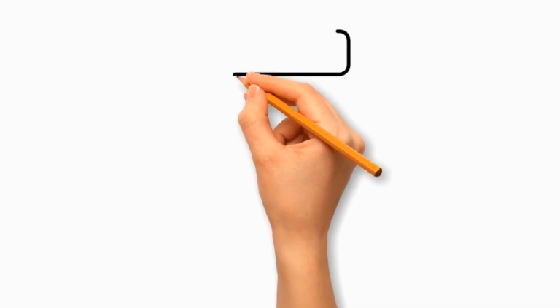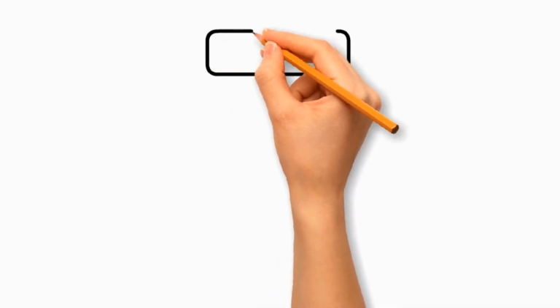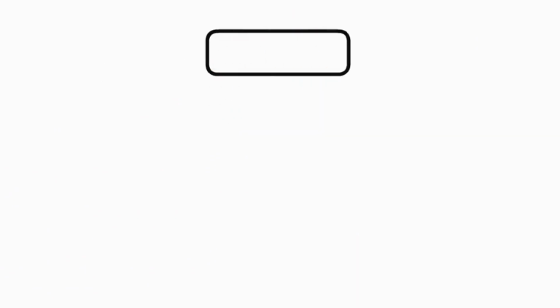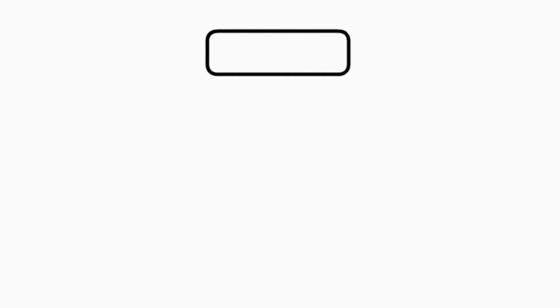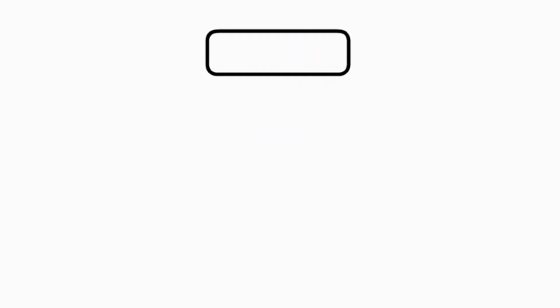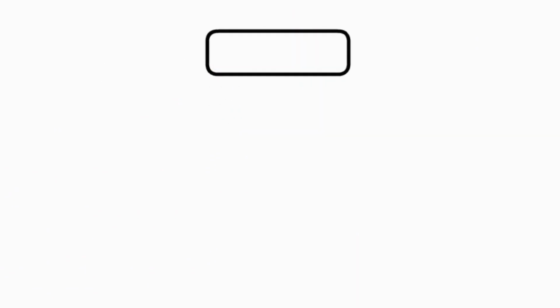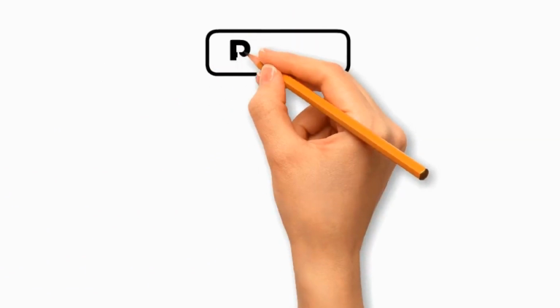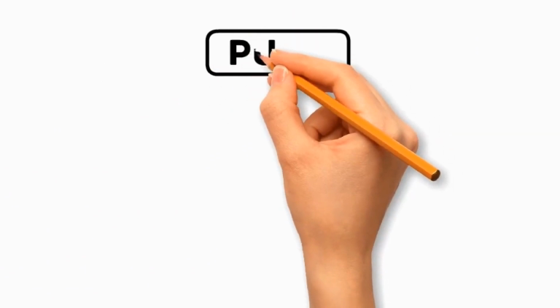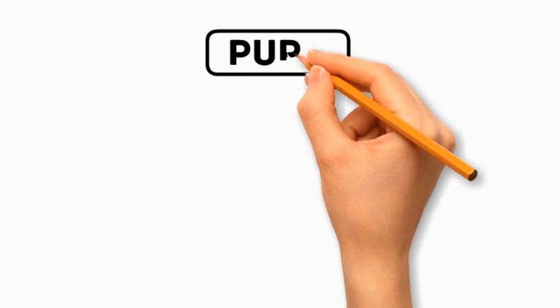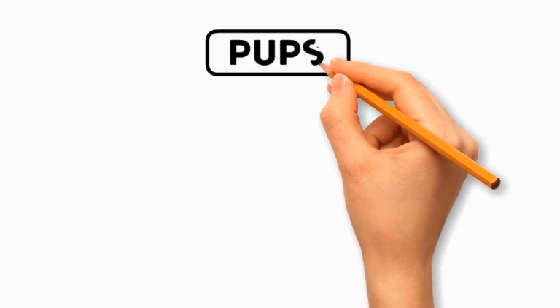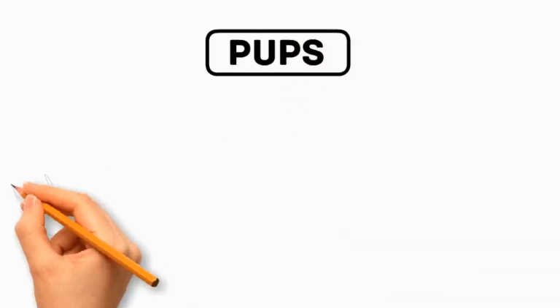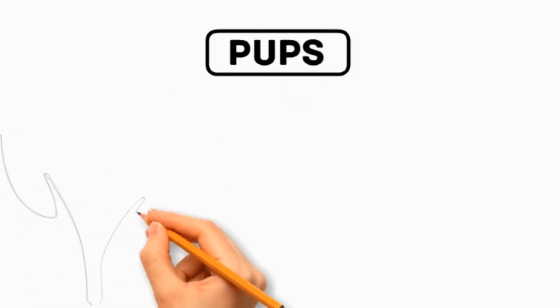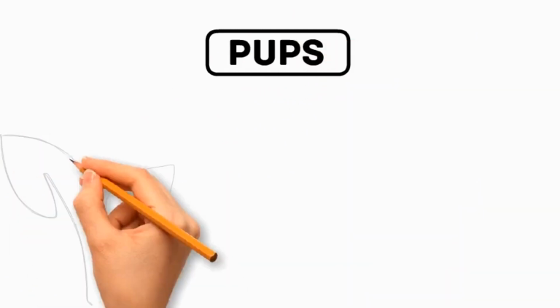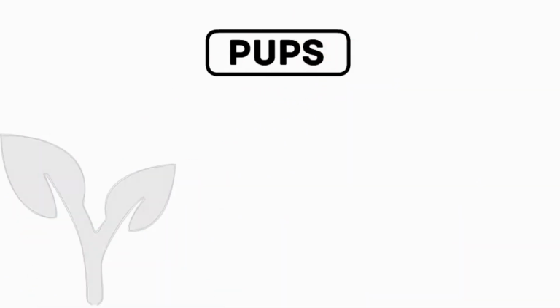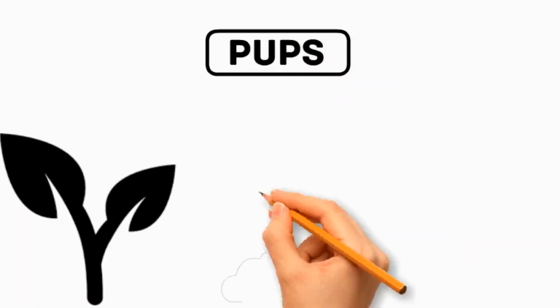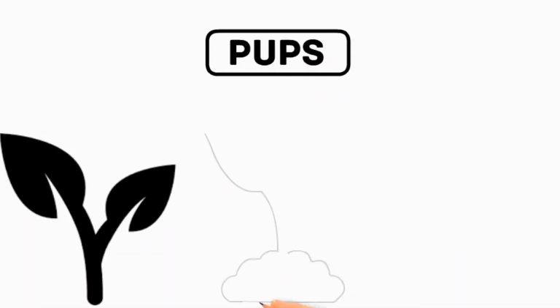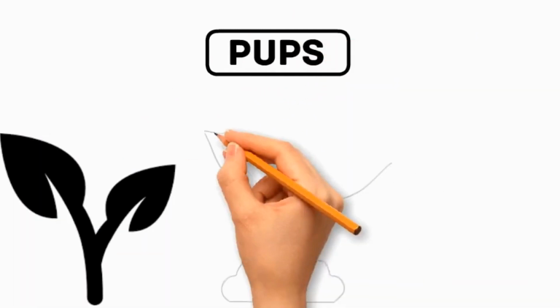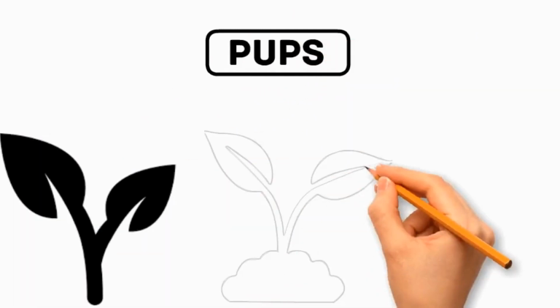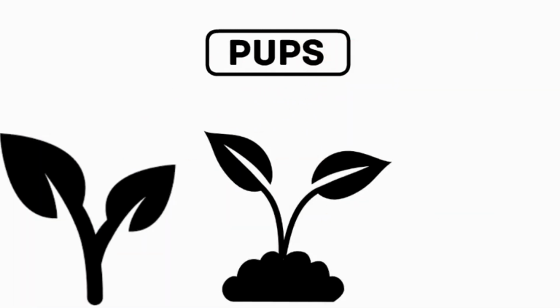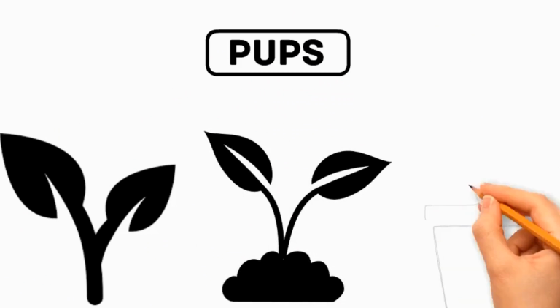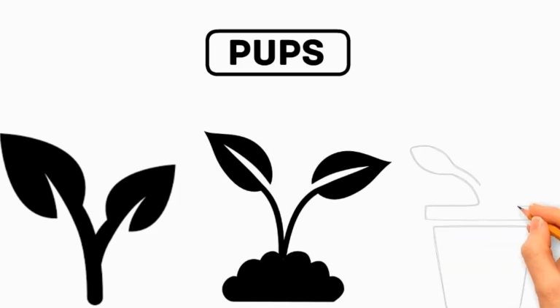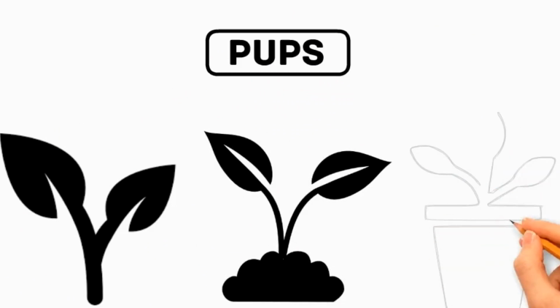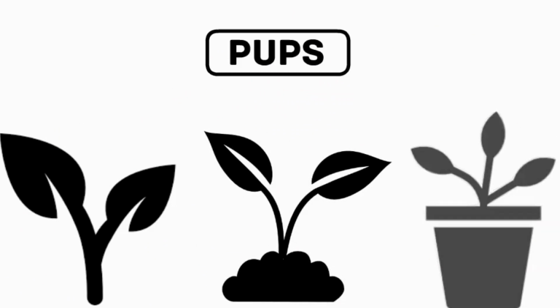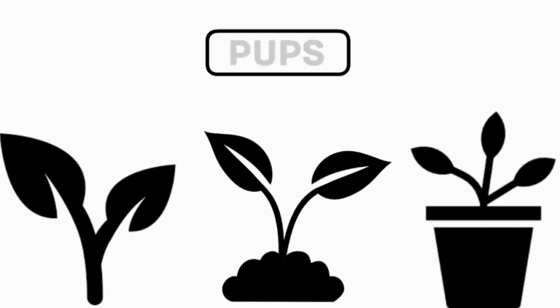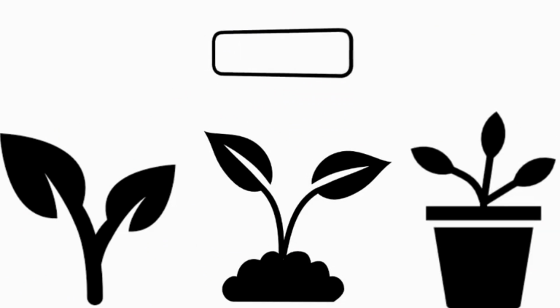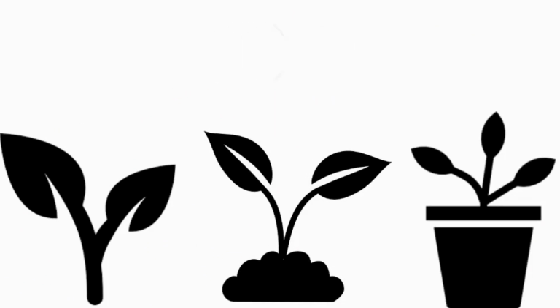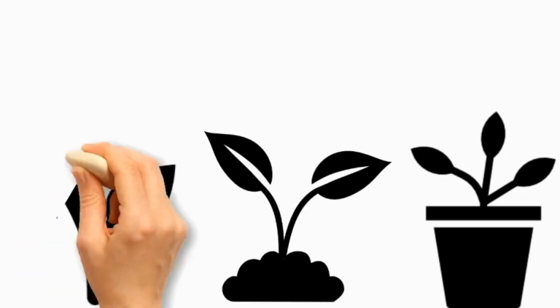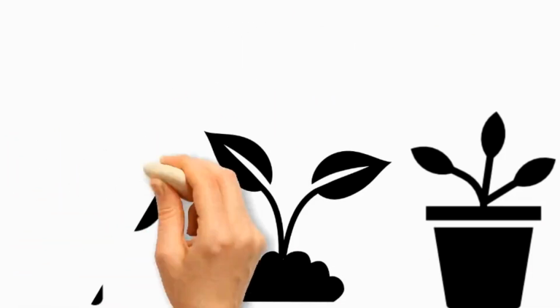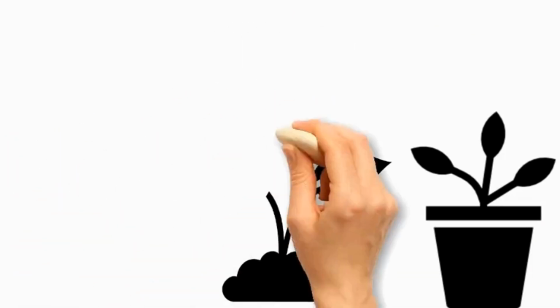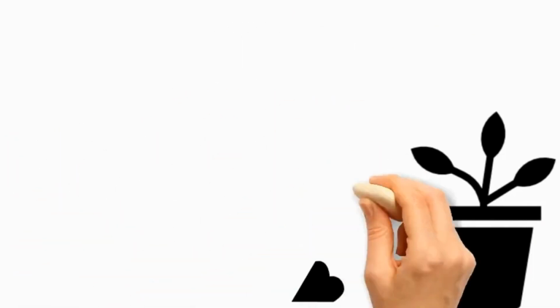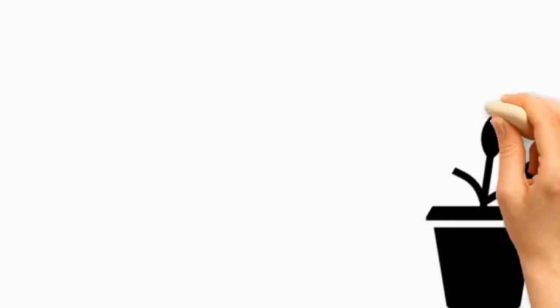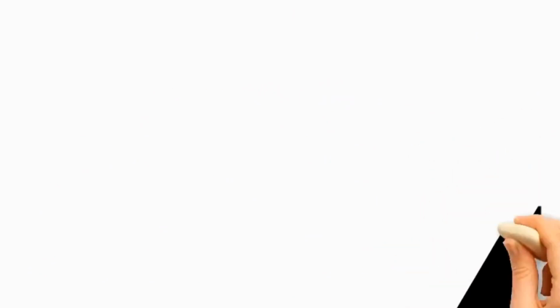Number 4: Offsets. ZZ plants produce offsets, or pups, which are small plantlets that grow at the base of the parent plant. These can be carefully separated from the parent plant and potted individually.